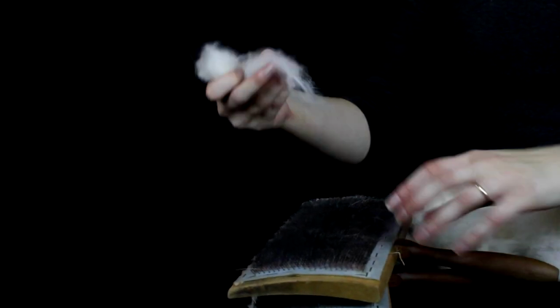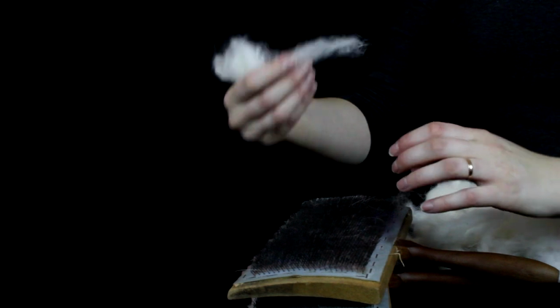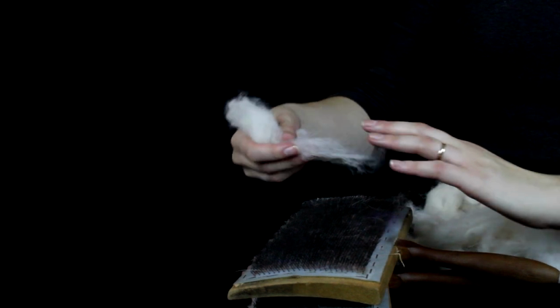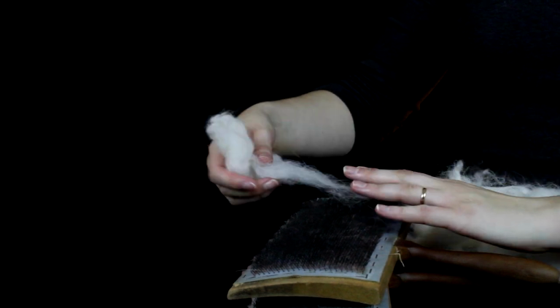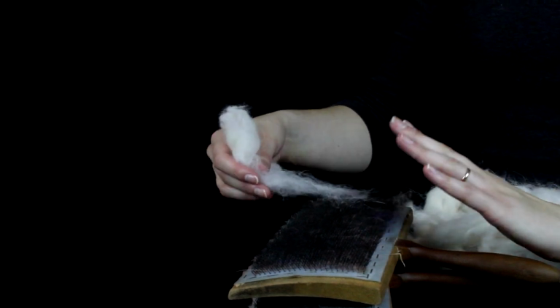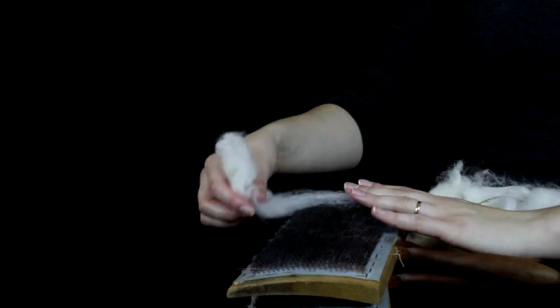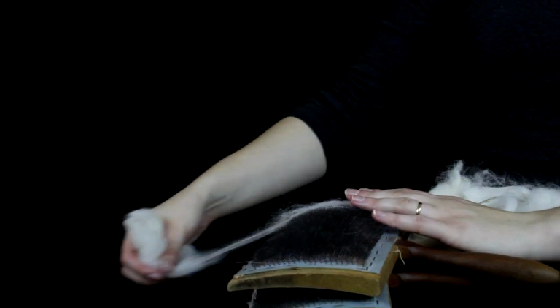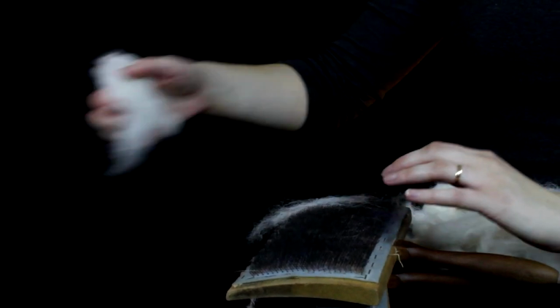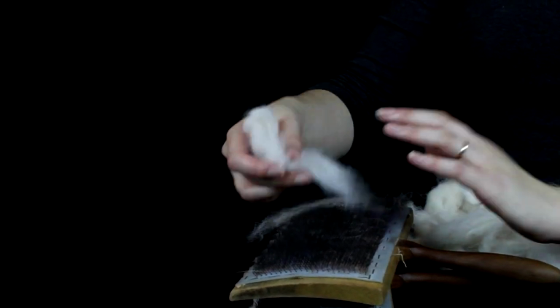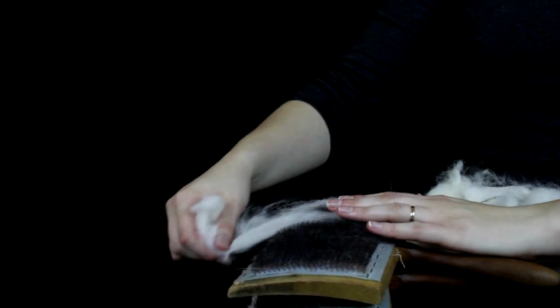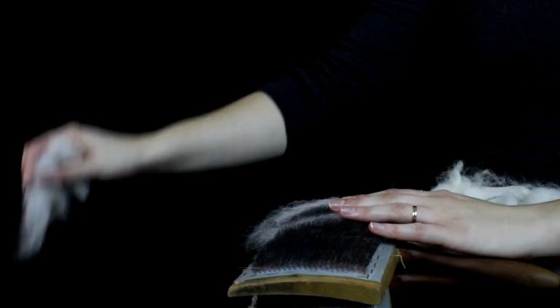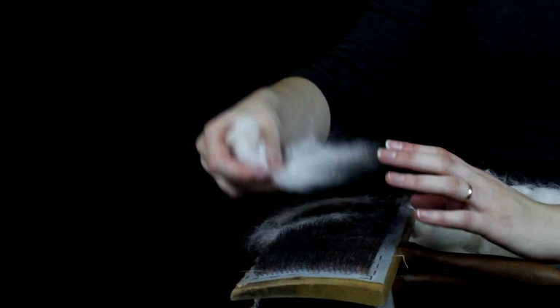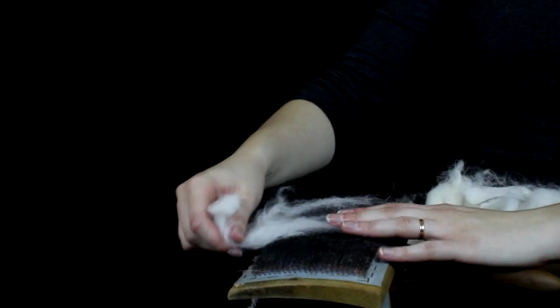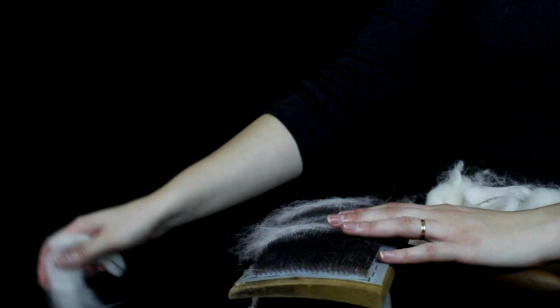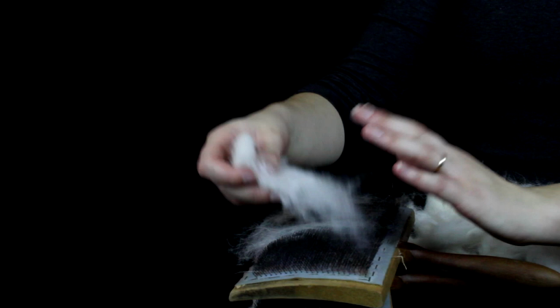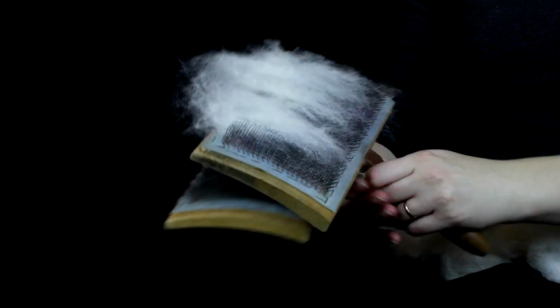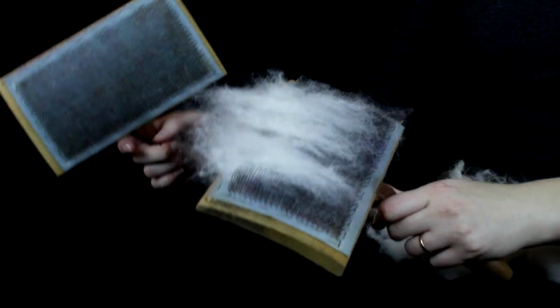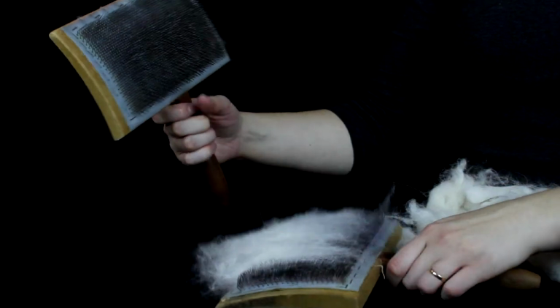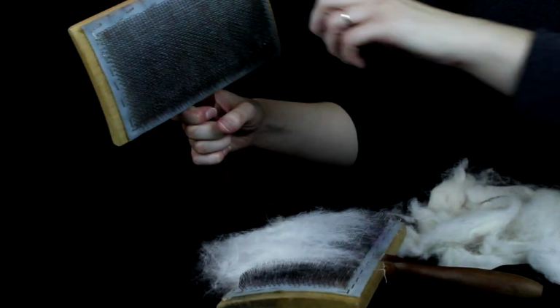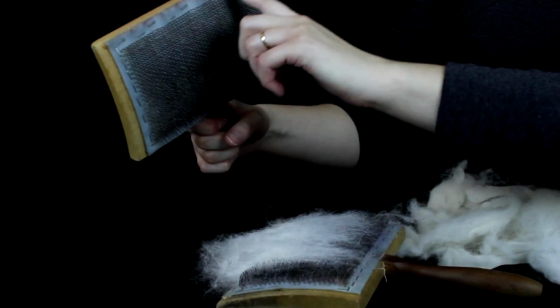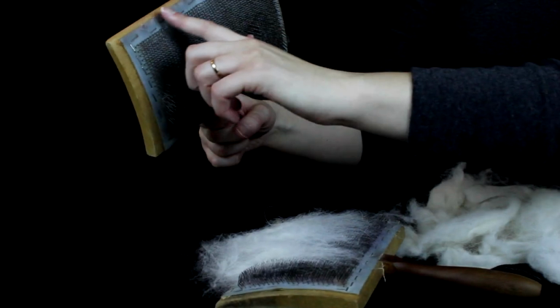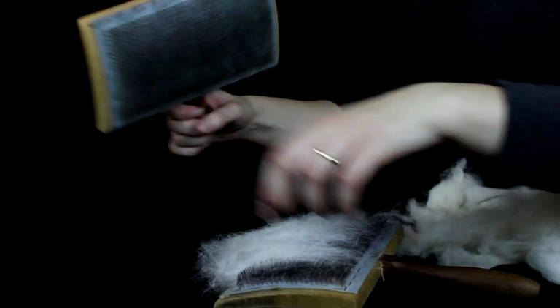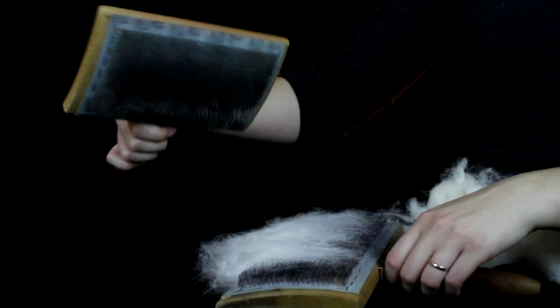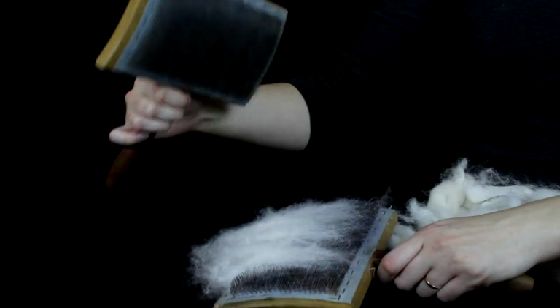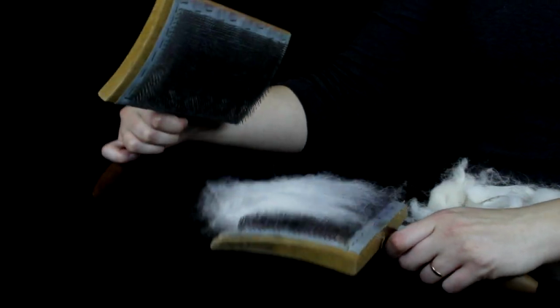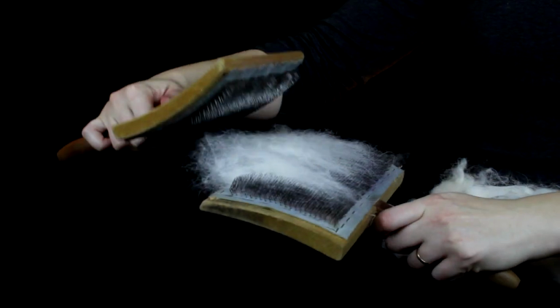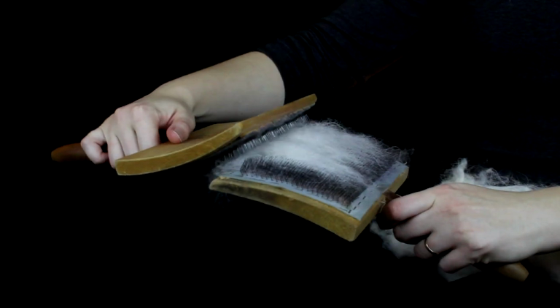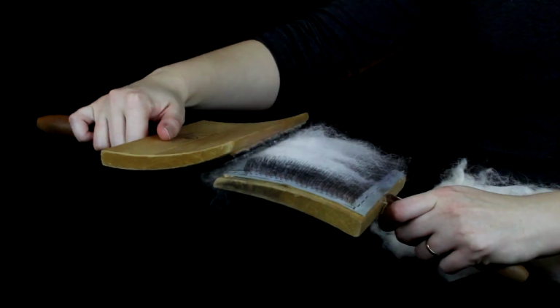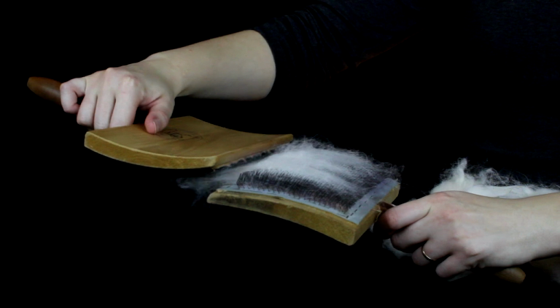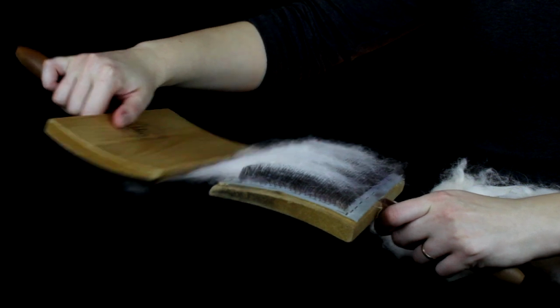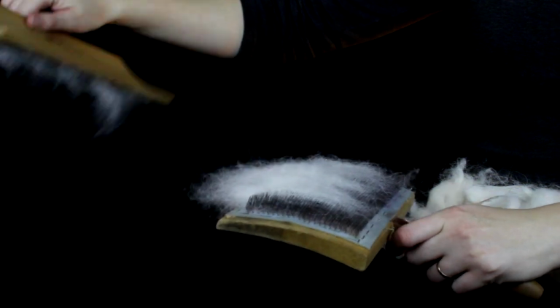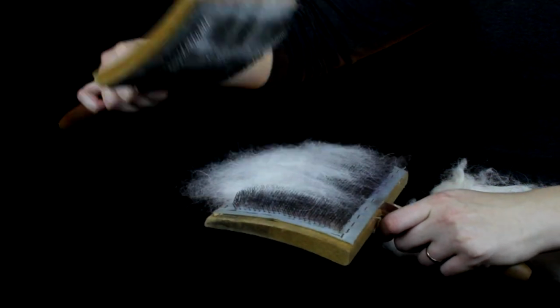You just simply gently, without pulling too hard, add the fiber to the carders. Then with just the tips of the front, gently pull off some of that fiber.